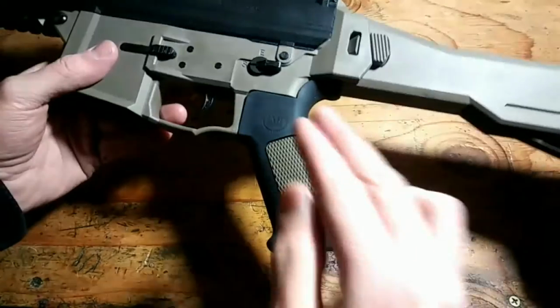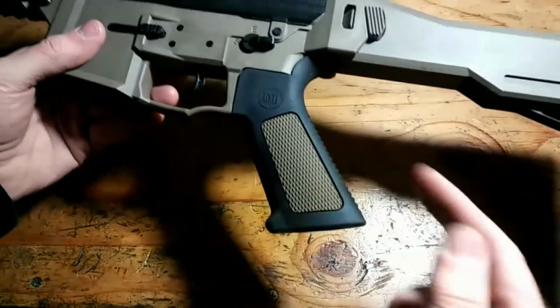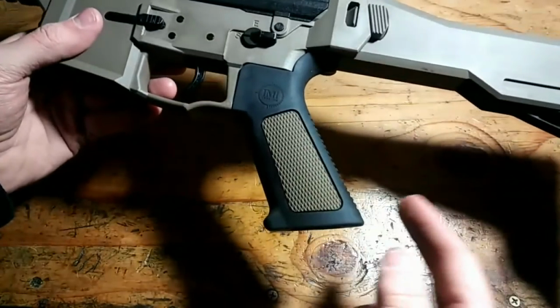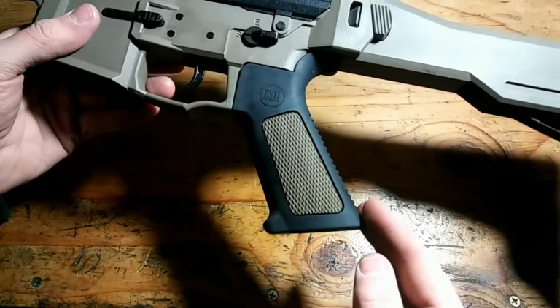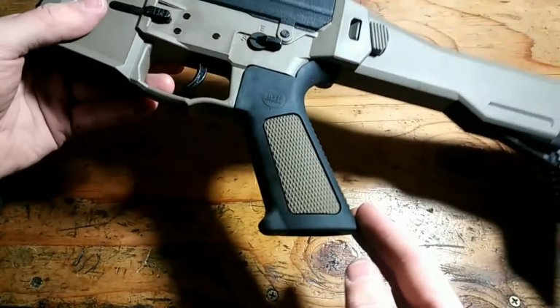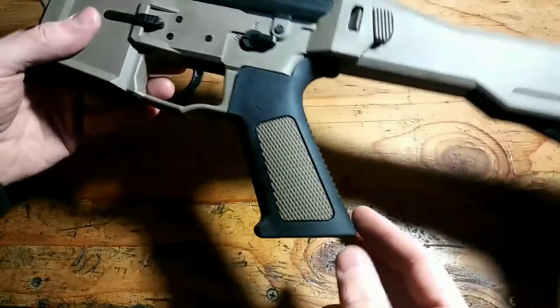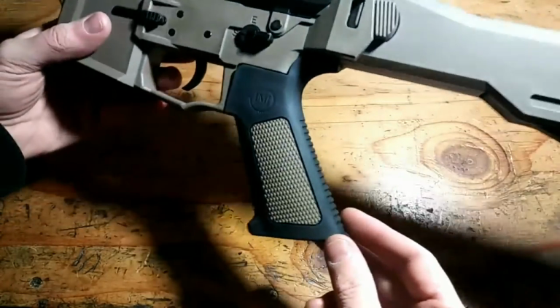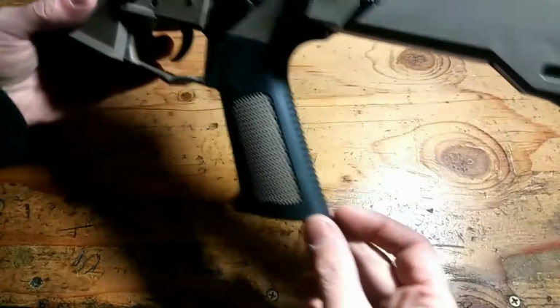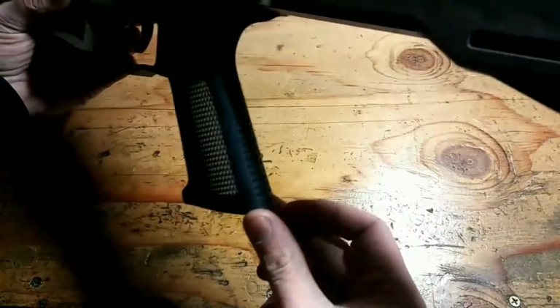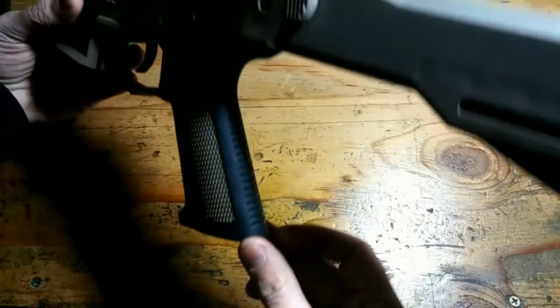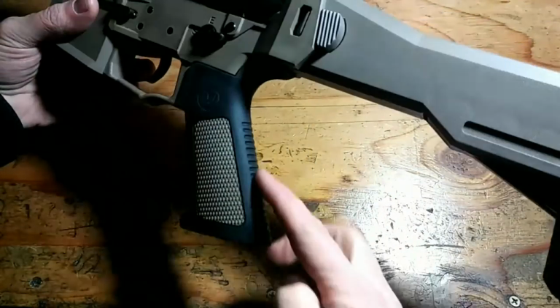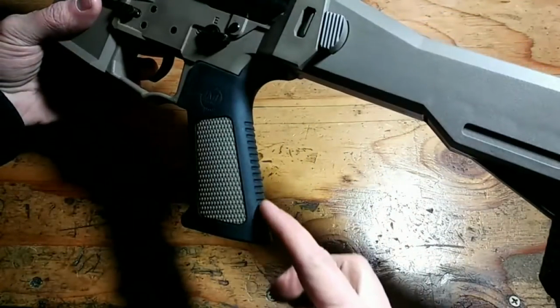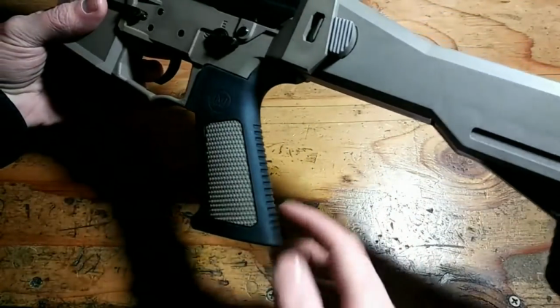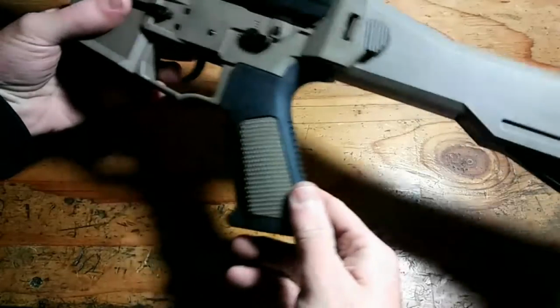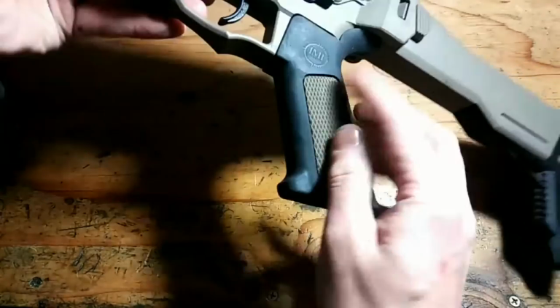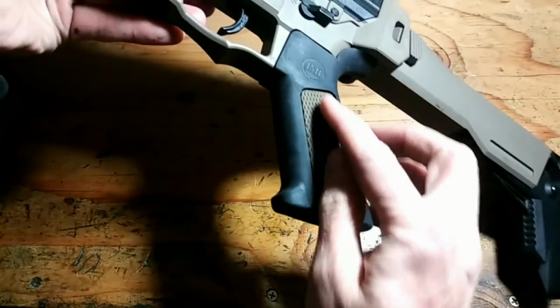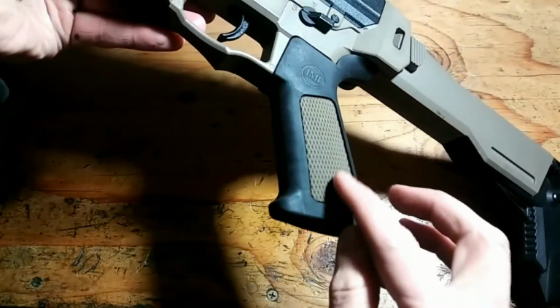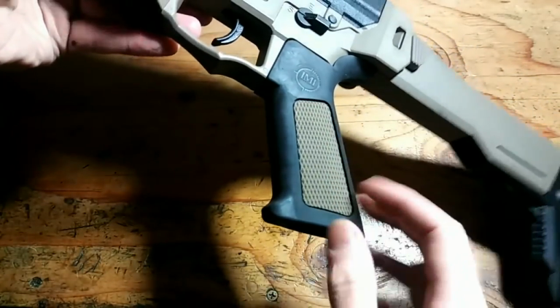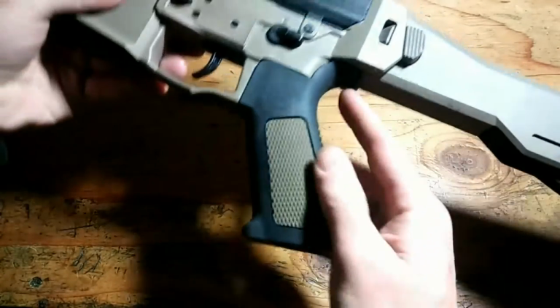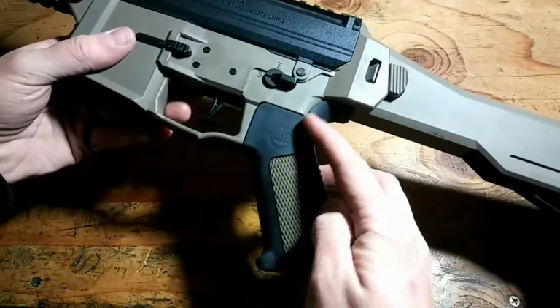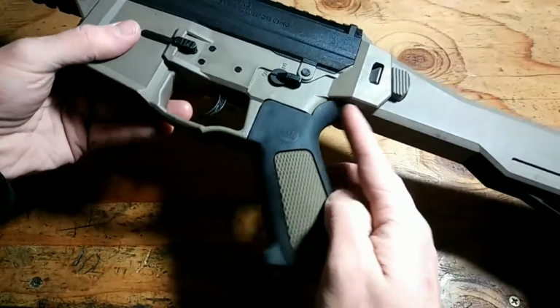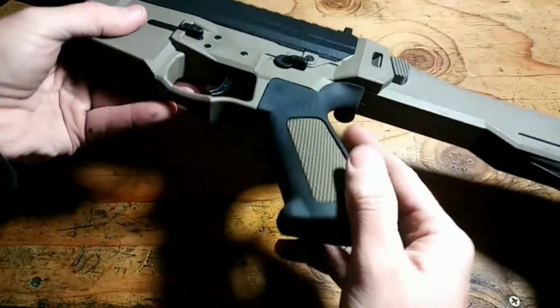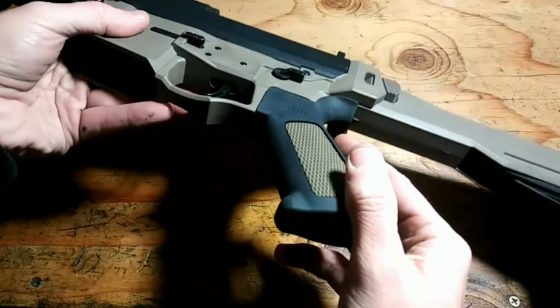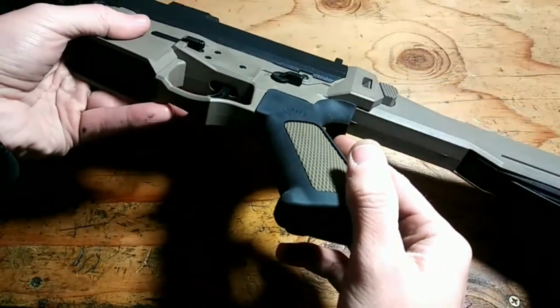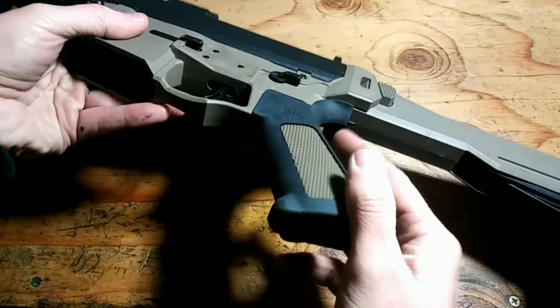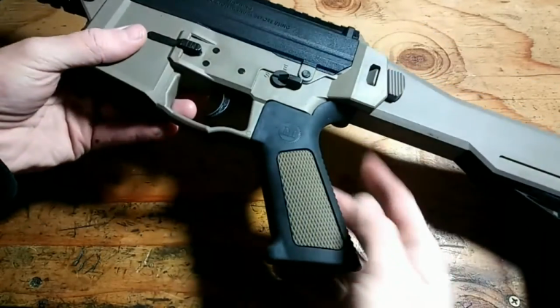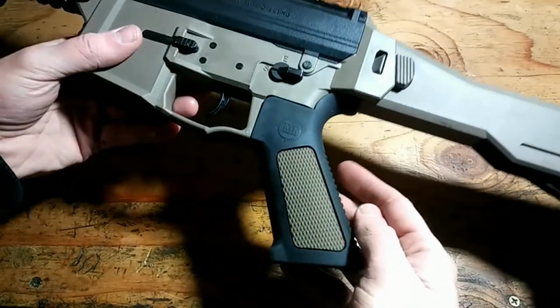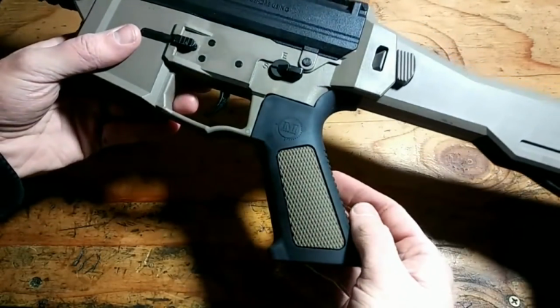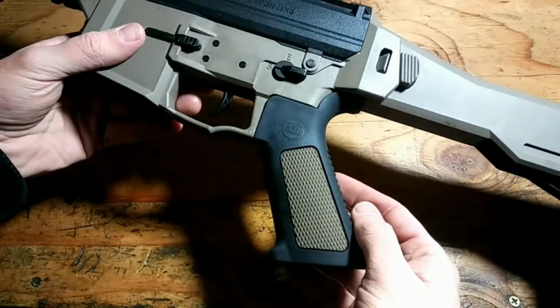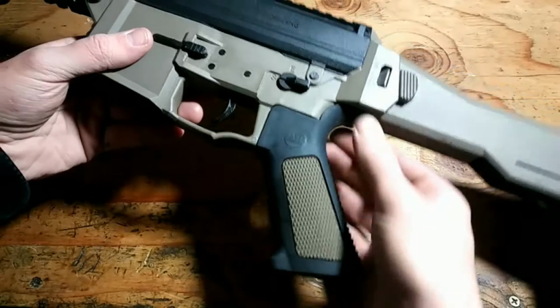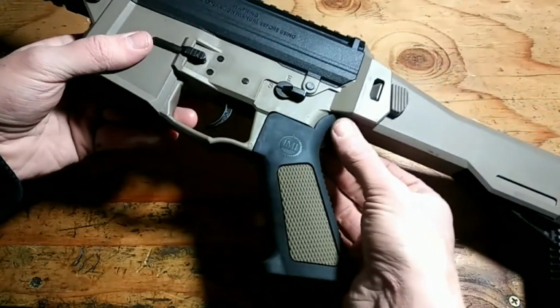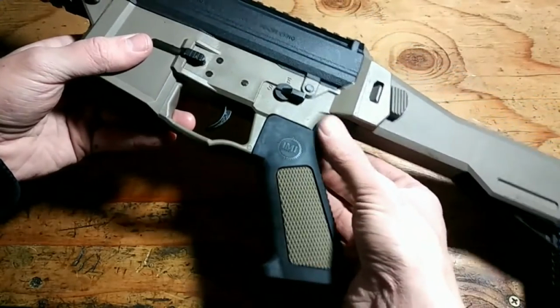The entire pistol grip is rubberized. As you can see, it has some texturing back here and definitely on the side, and a nice rubber beaver tail that'll fit with any design because it's flexible.